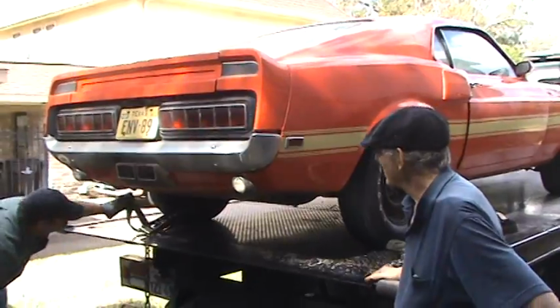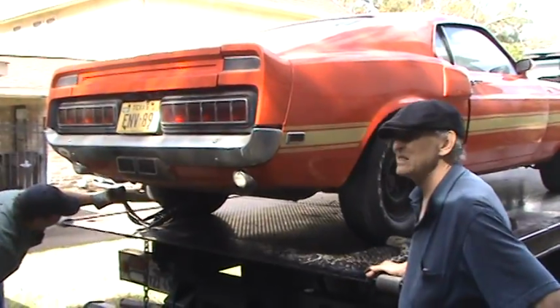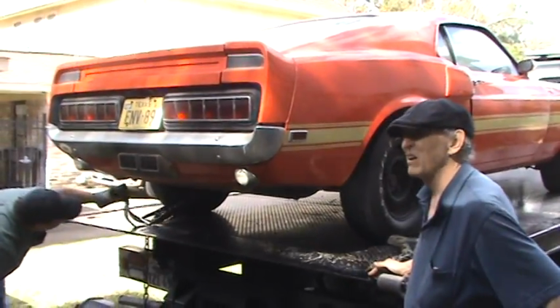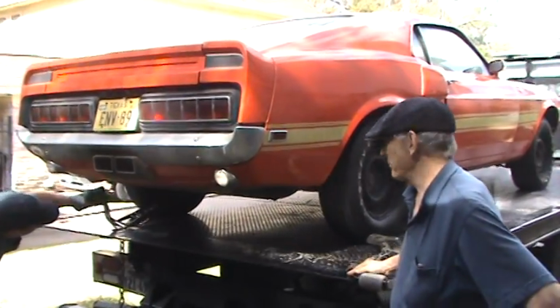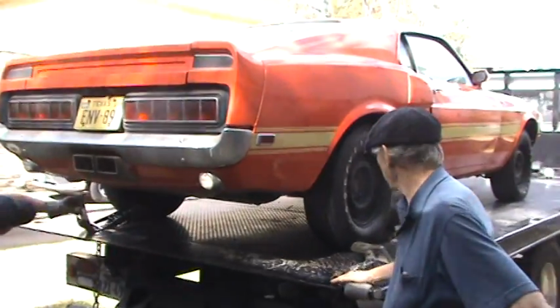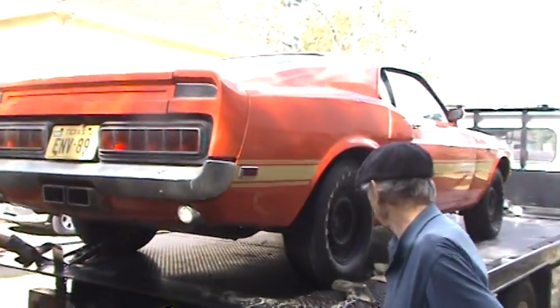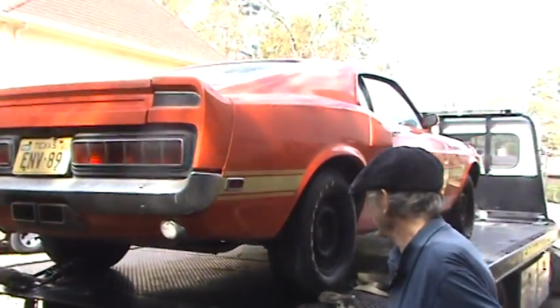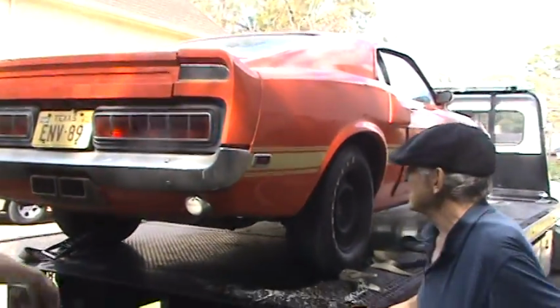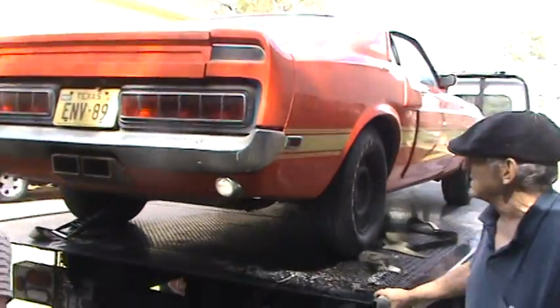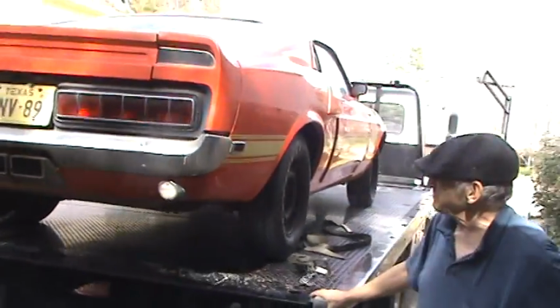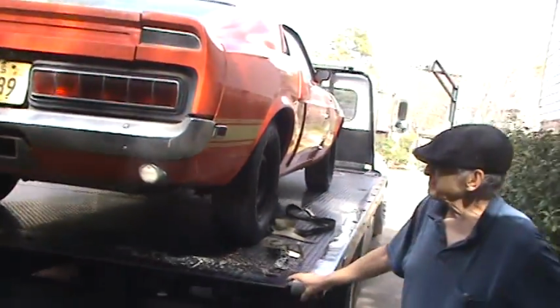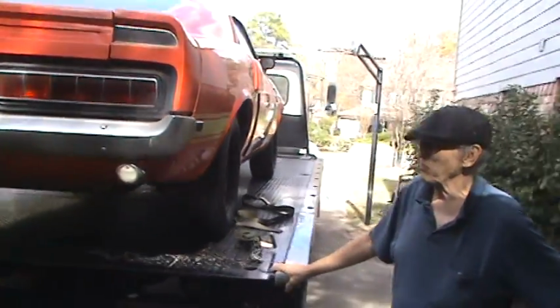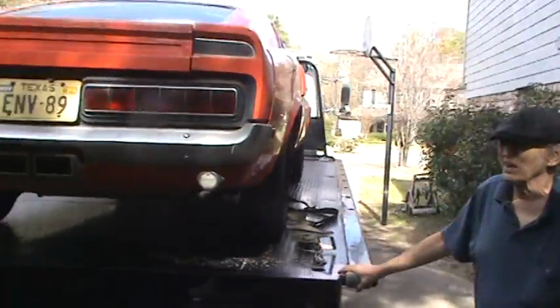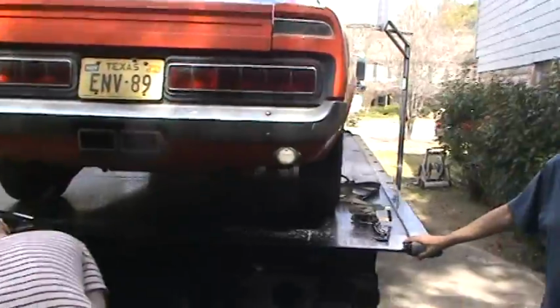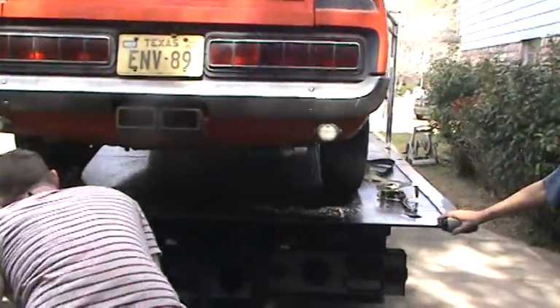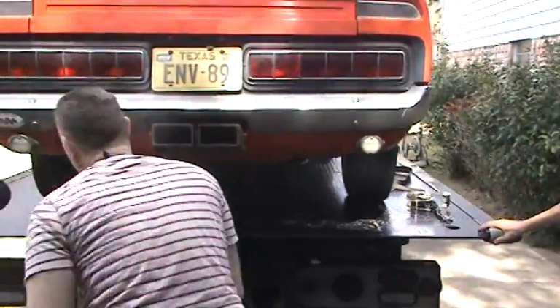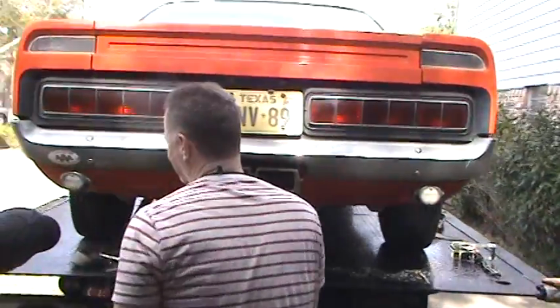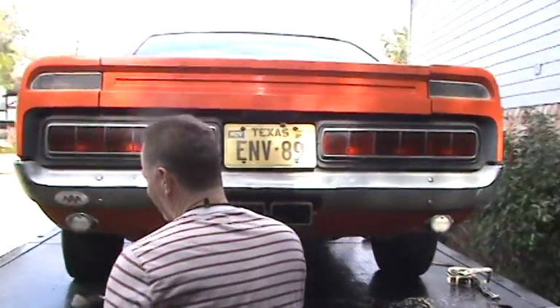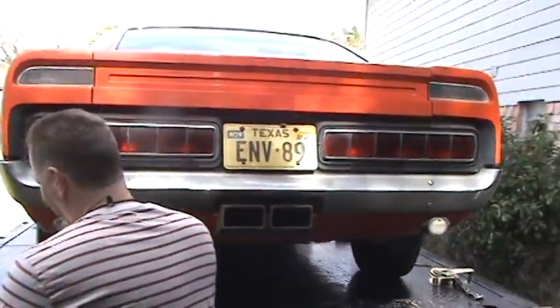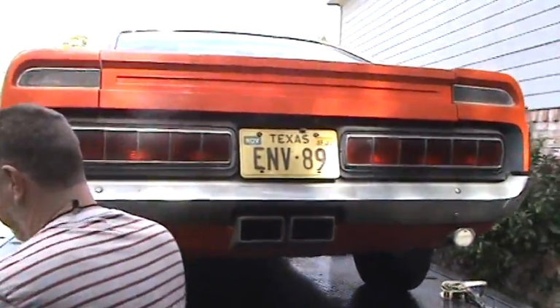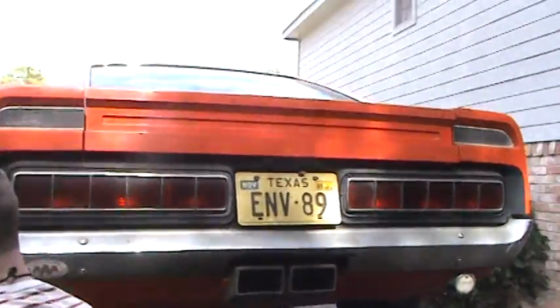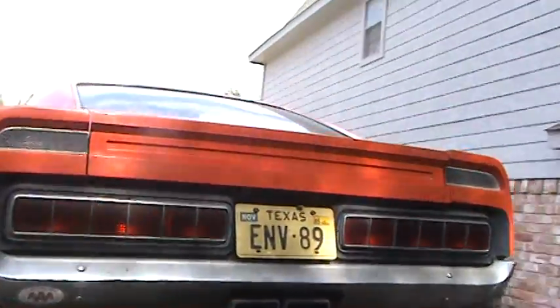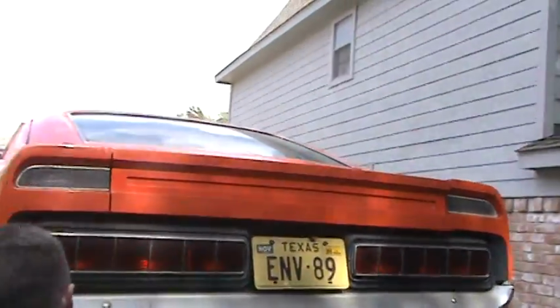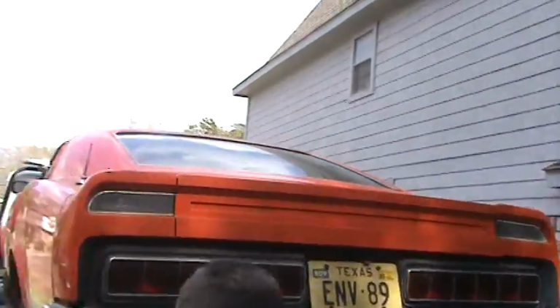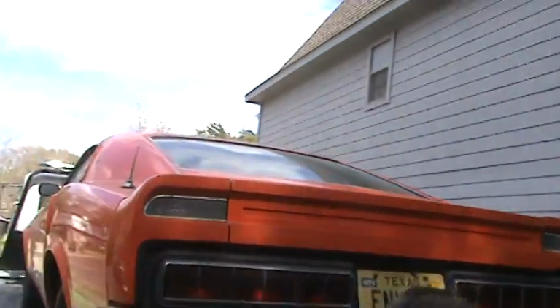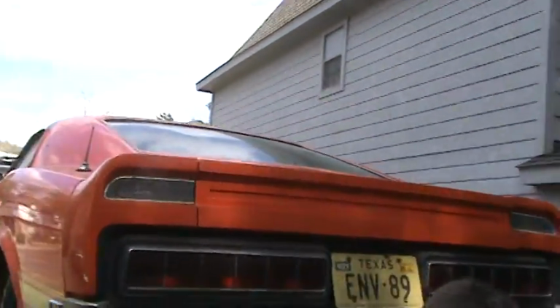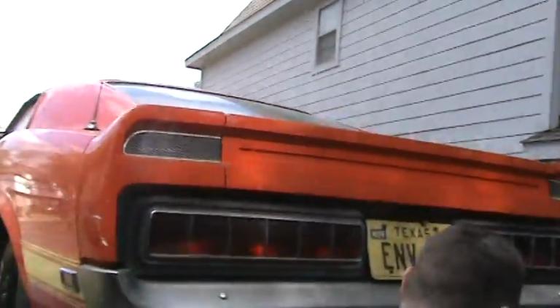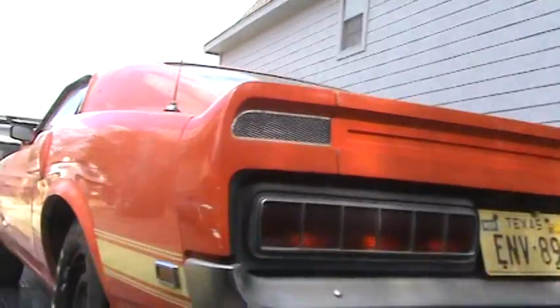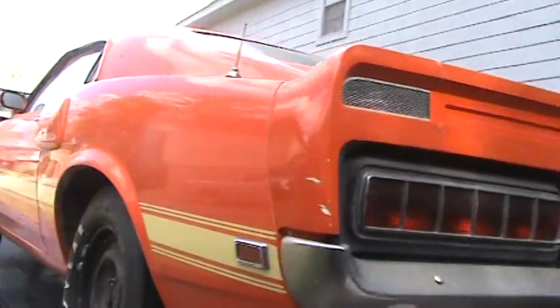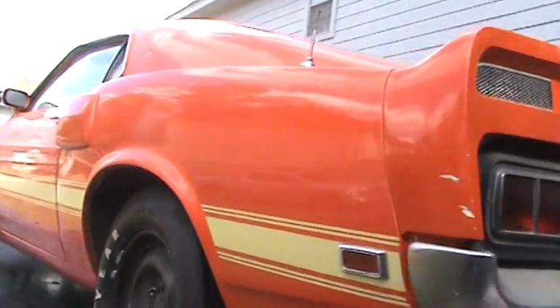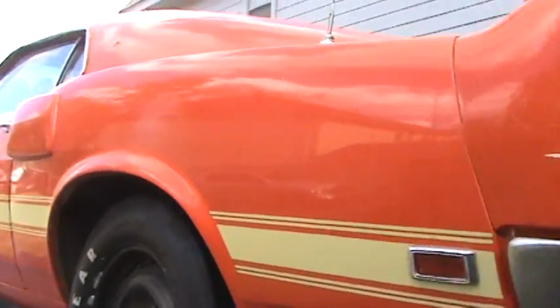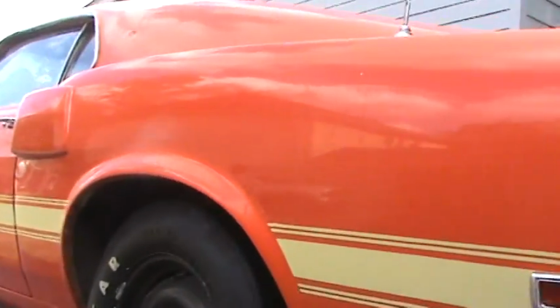It's got some surface rust on the end of the car. It's got a little bit of rust. It's a two-piece suit. Is there anything in a box?